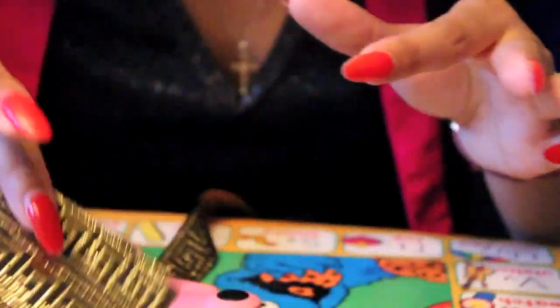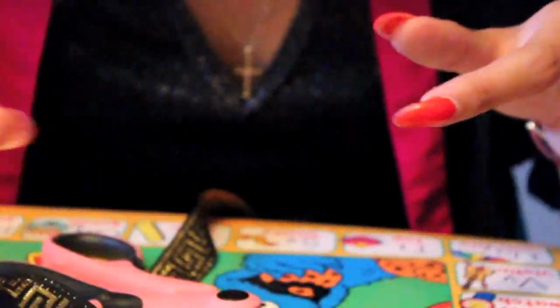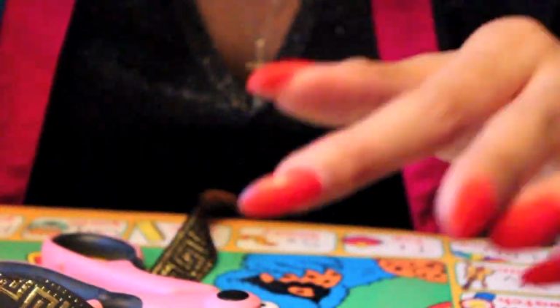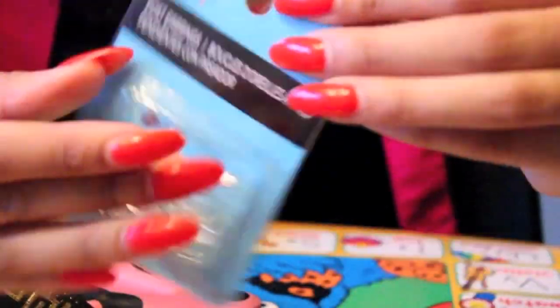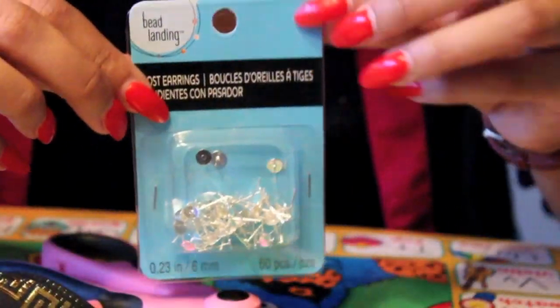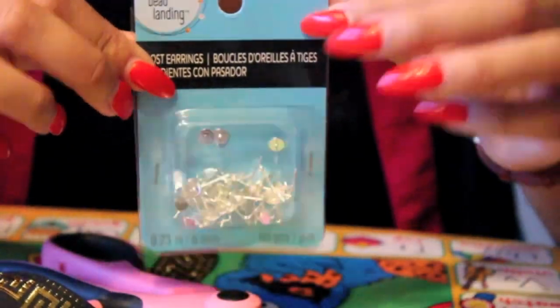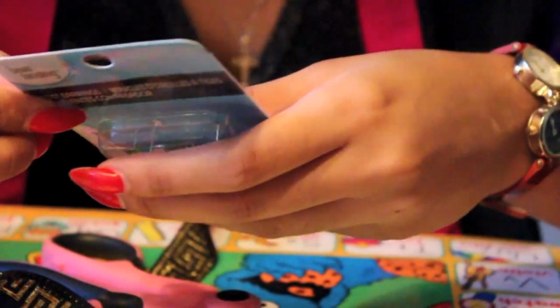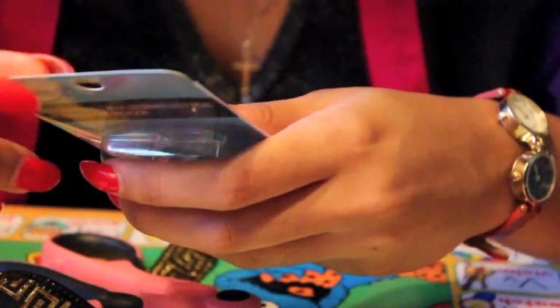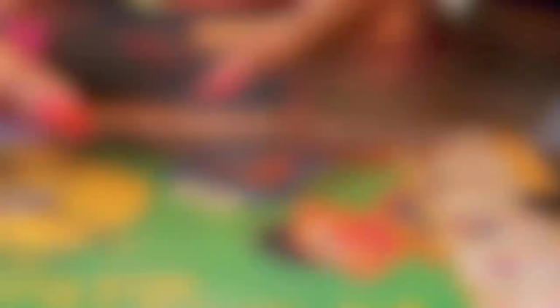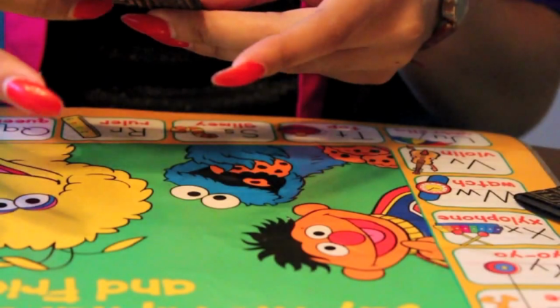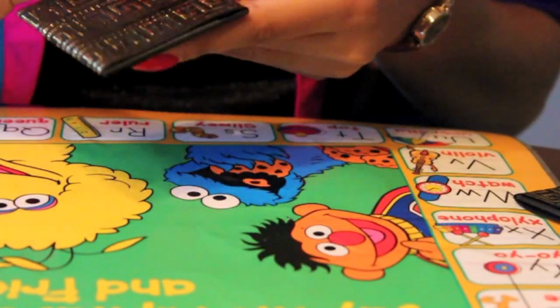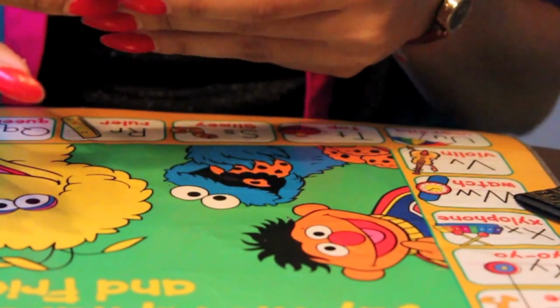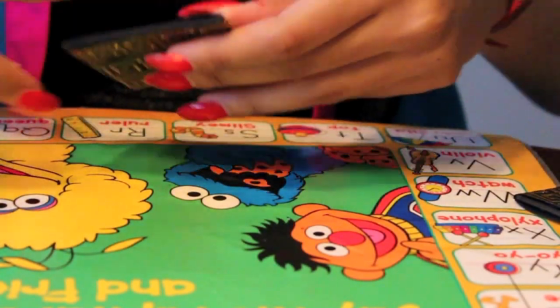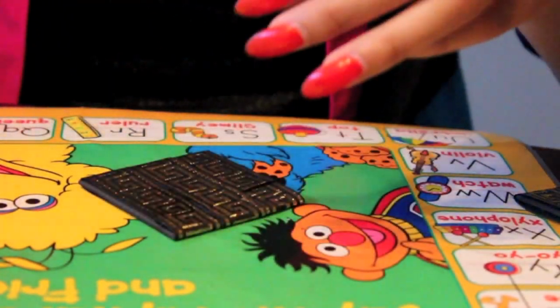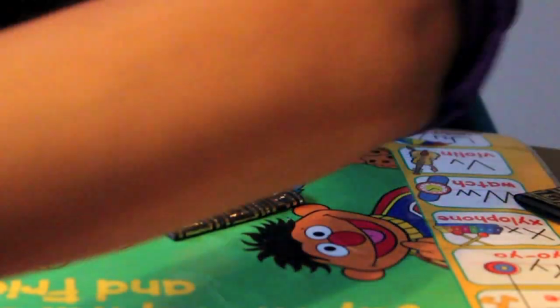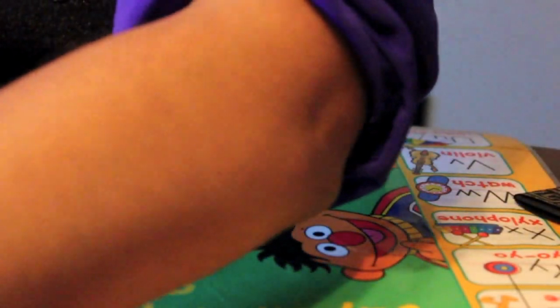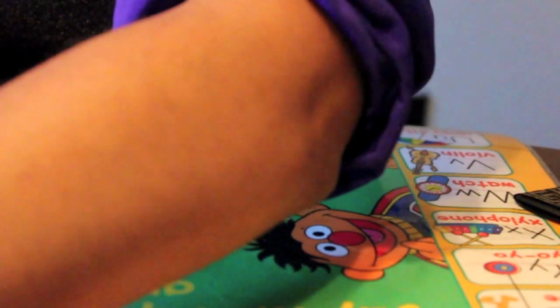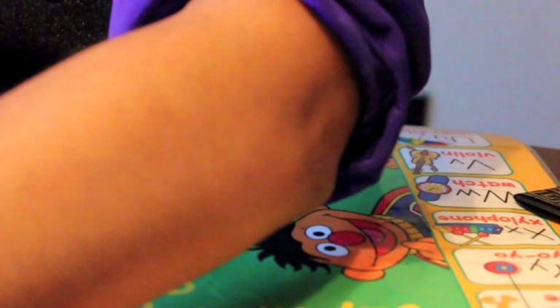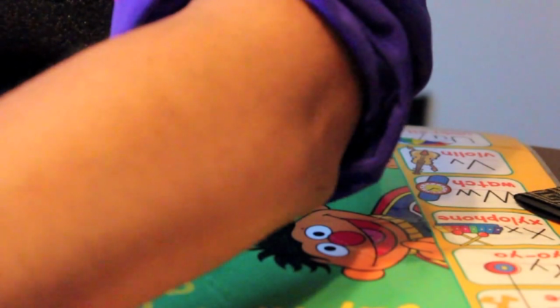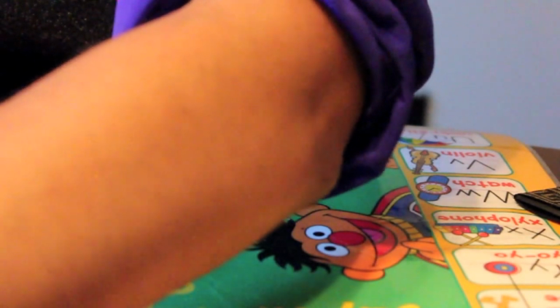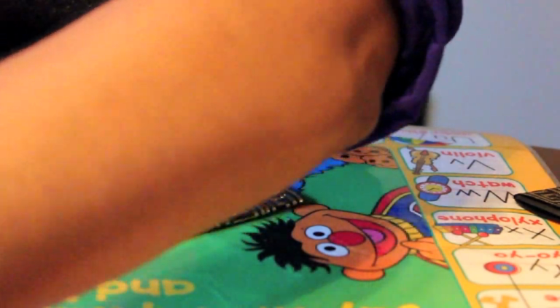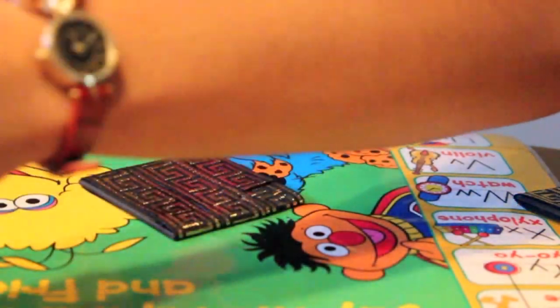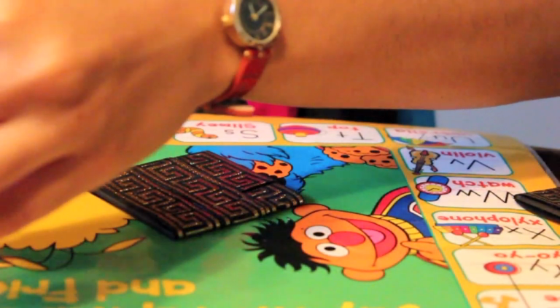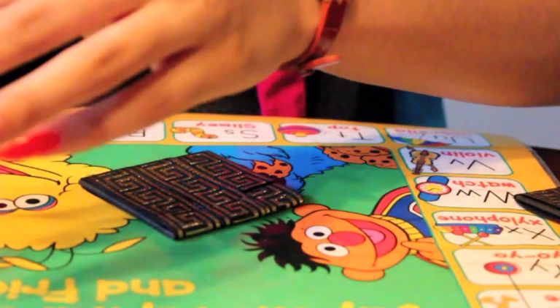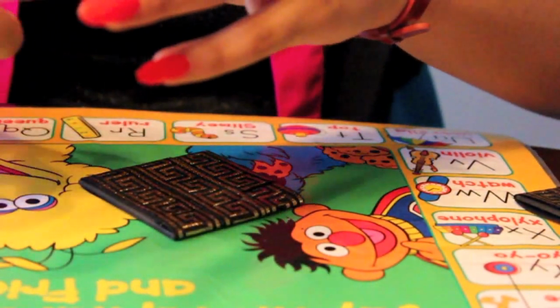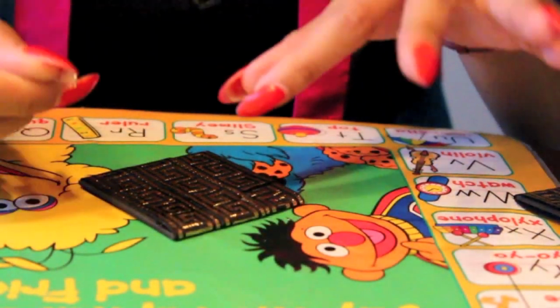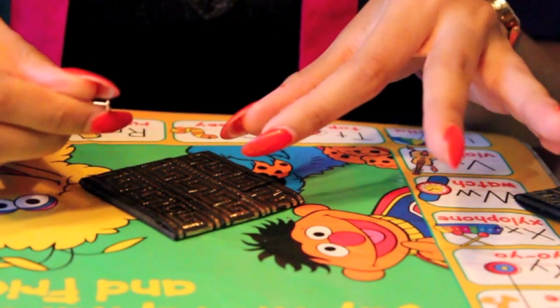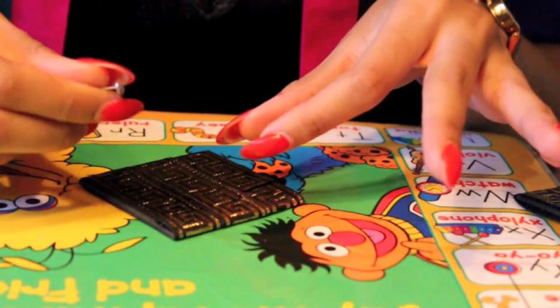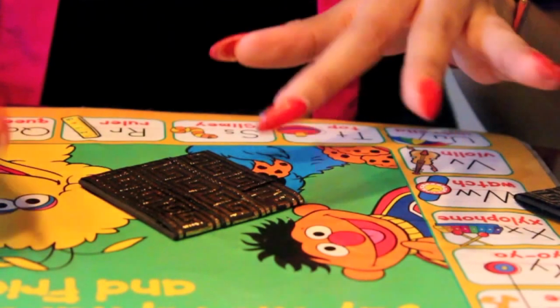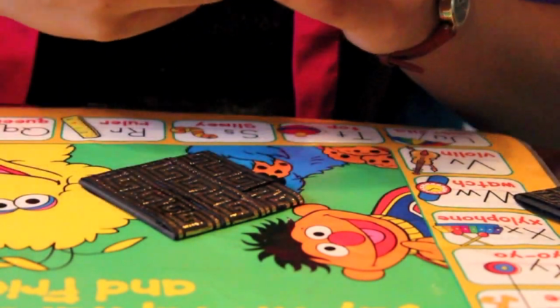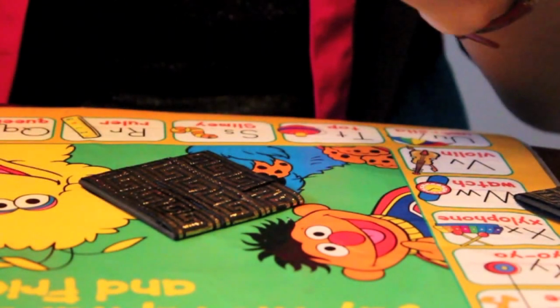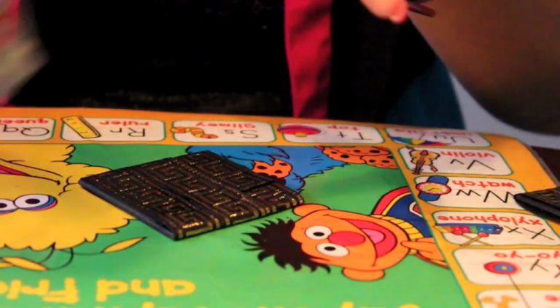I'm actually going to figure out the orientation — I want it to be a diamond, not a square. But if you want it to be a square you can do it like that. I'm going to do a diamond. And you're going to take your earring post and you're just going to glue it as close to the top as possible.